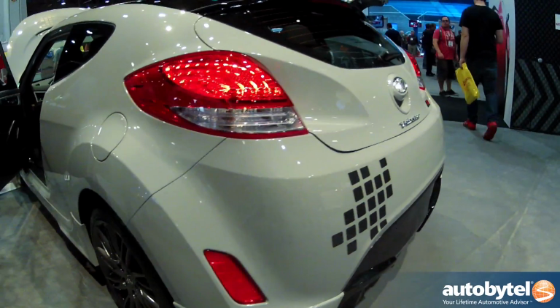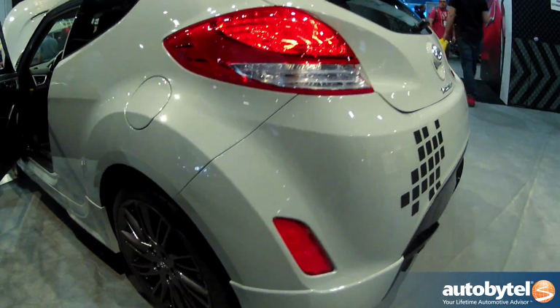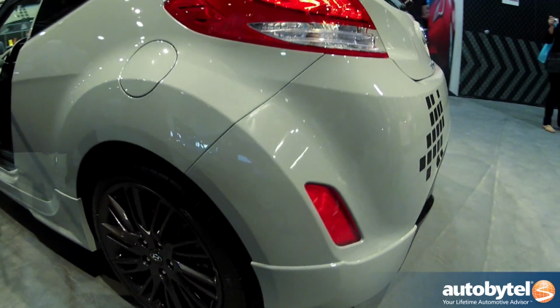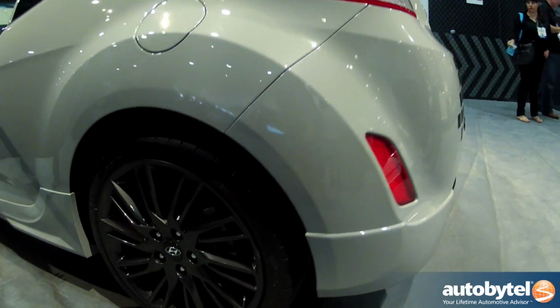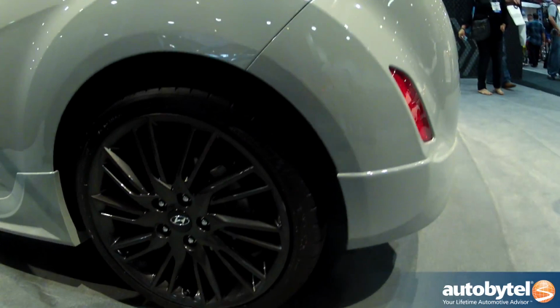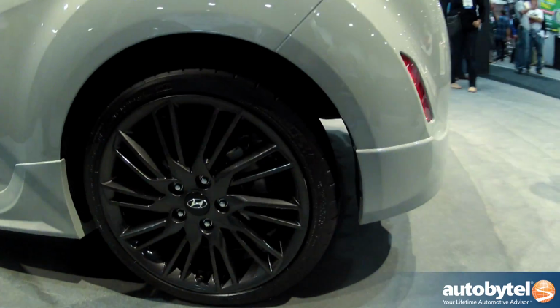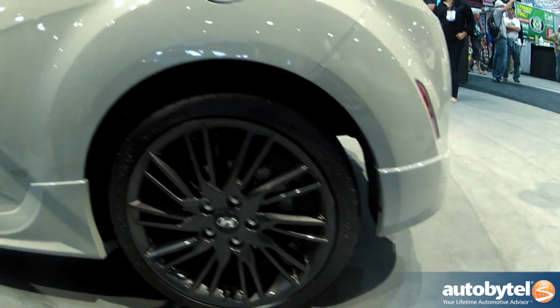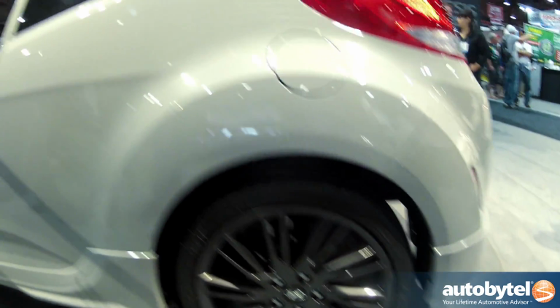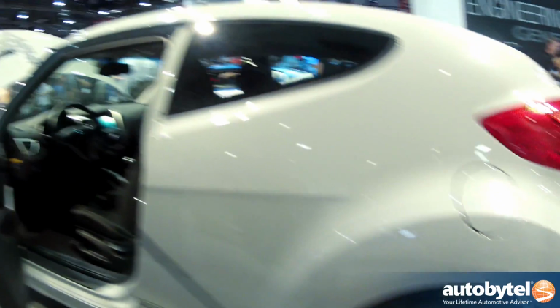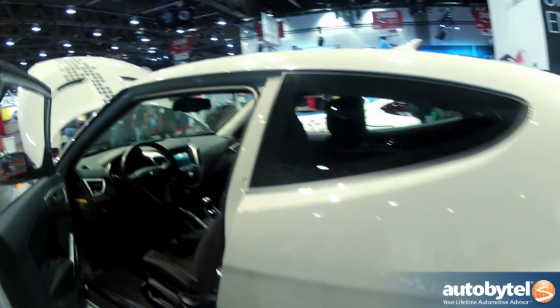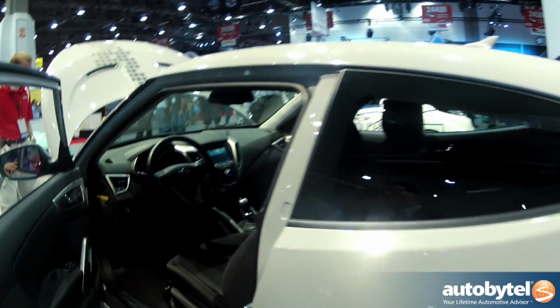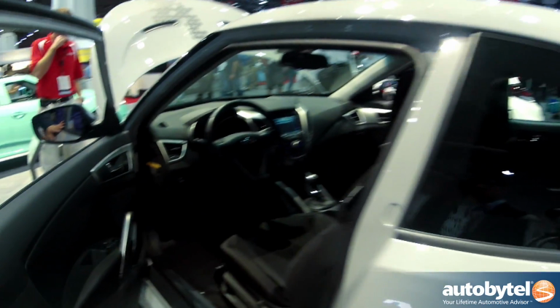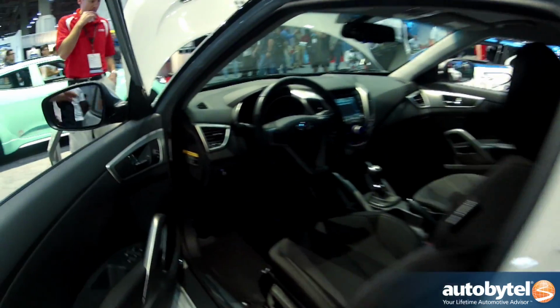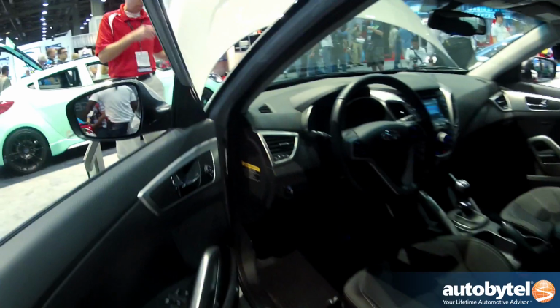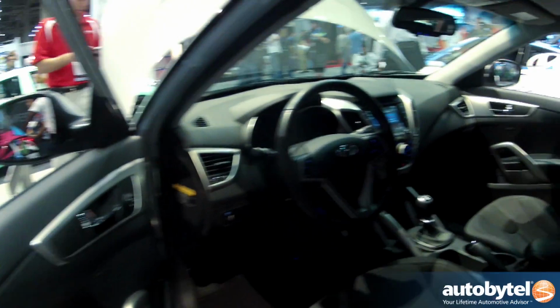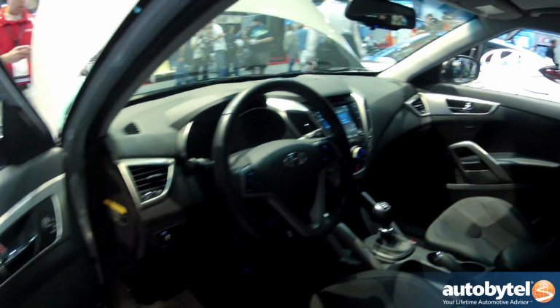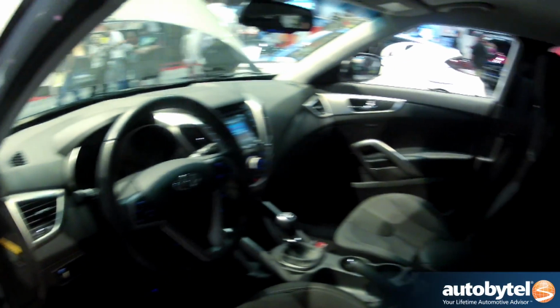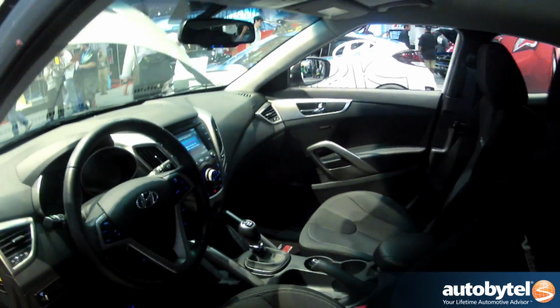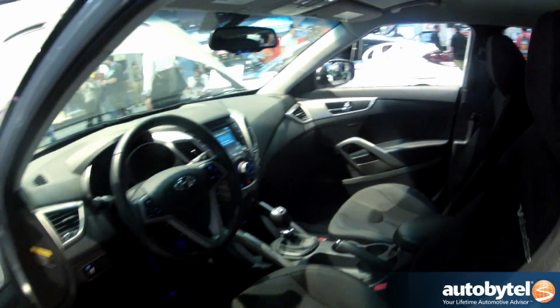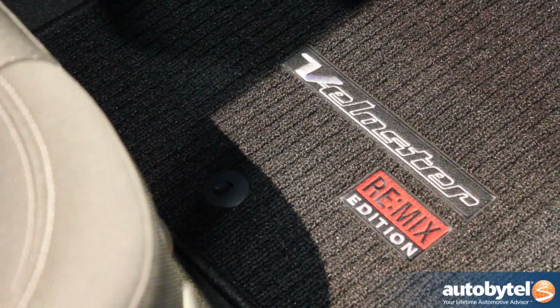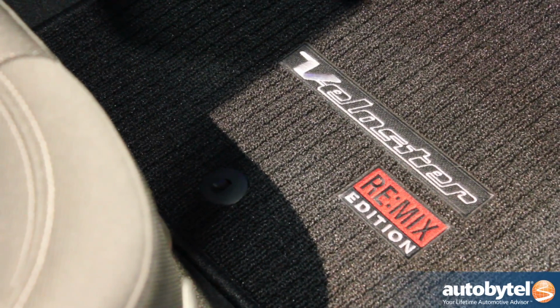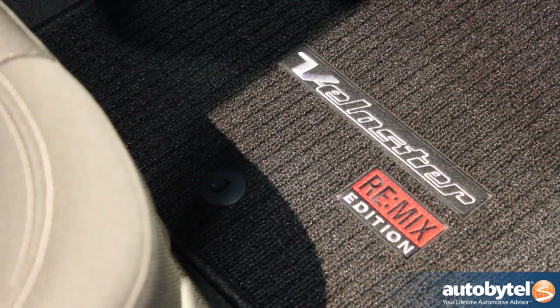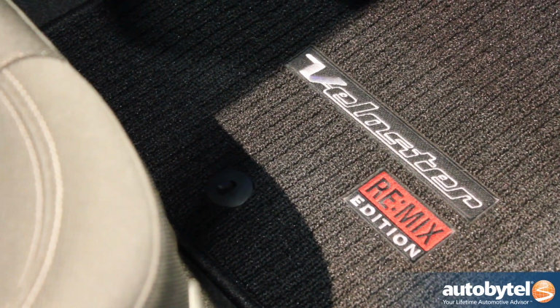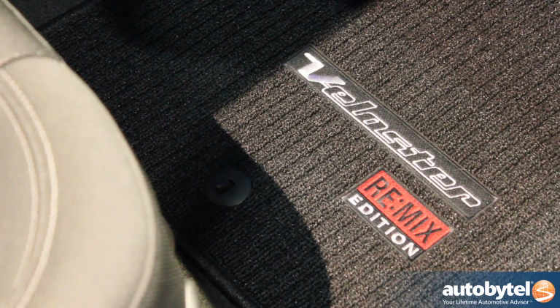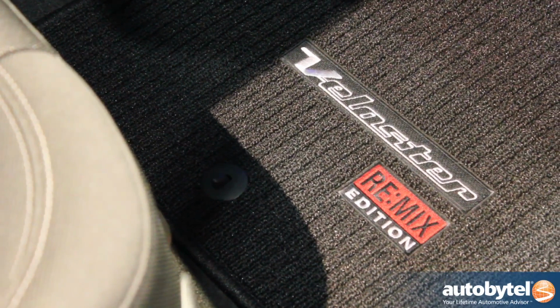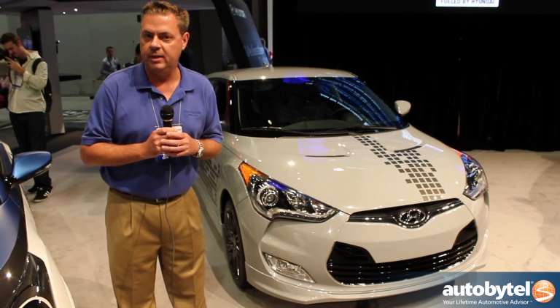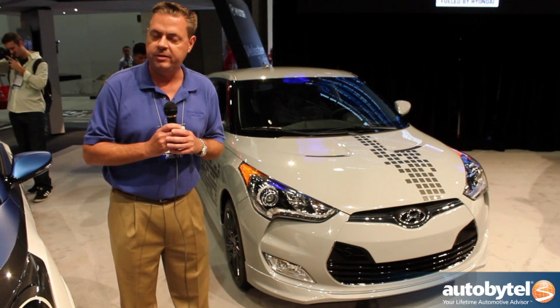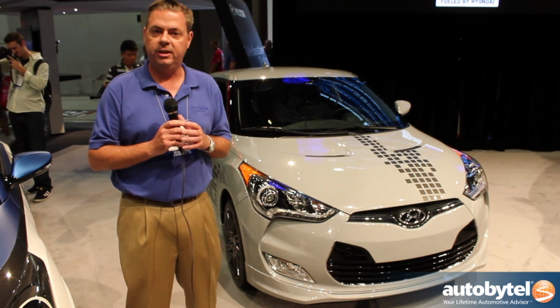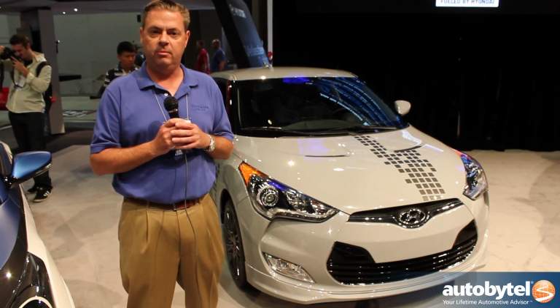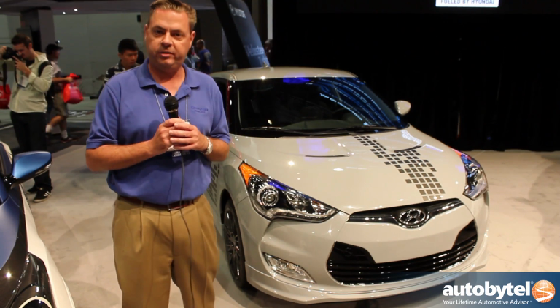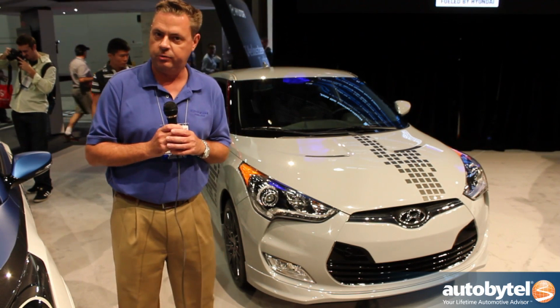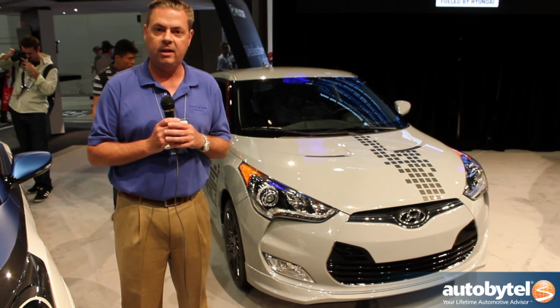So what we've done is remix all these parts together to do a special edition to really bring some excitement, even more excitement to the Veloster lineup, and we're excited to get the customers out by the end of the year. We also announced pricing here — it'll be available just under $20,000.